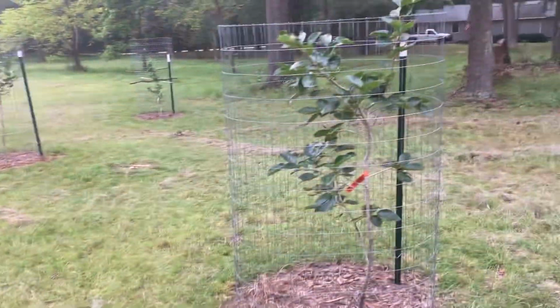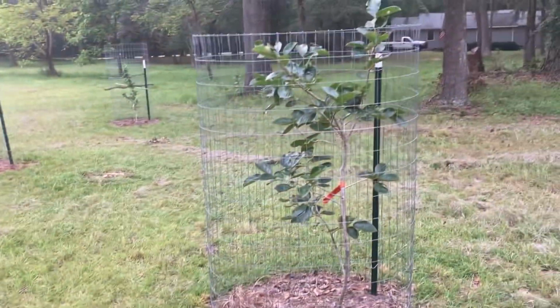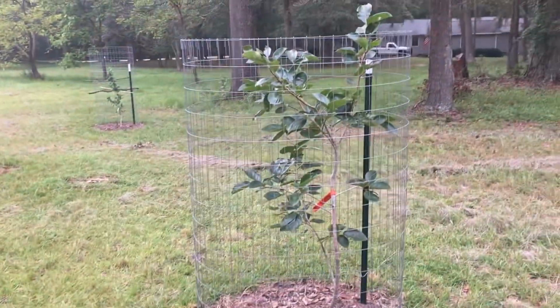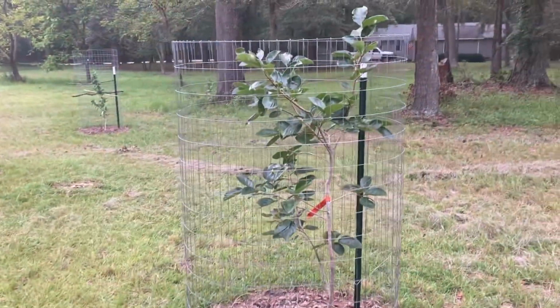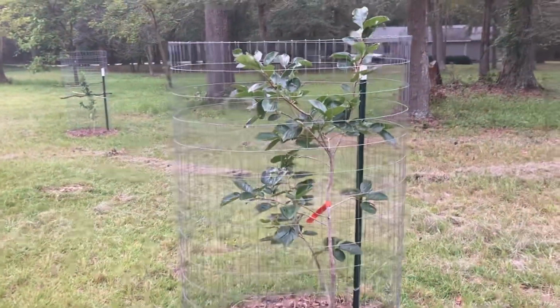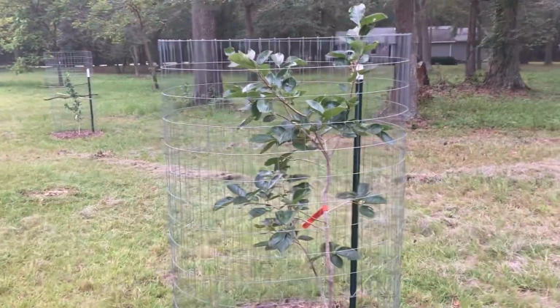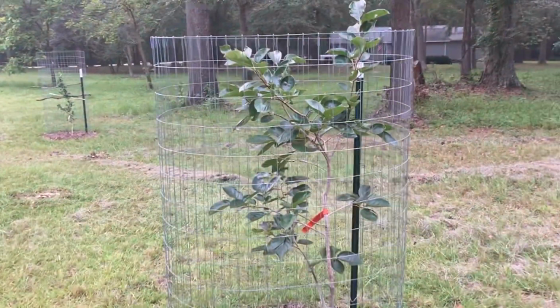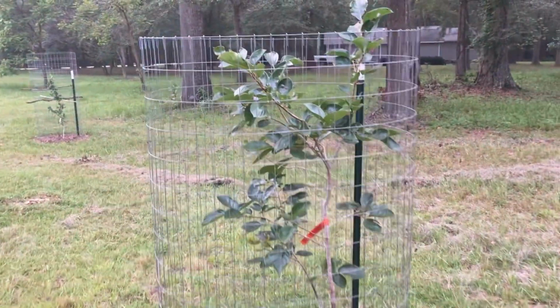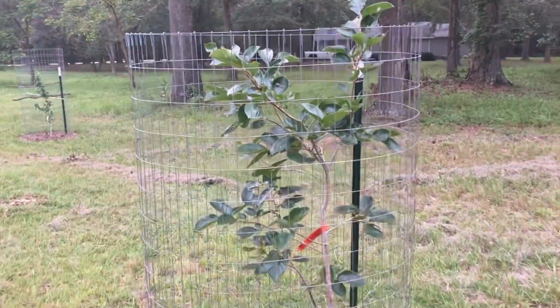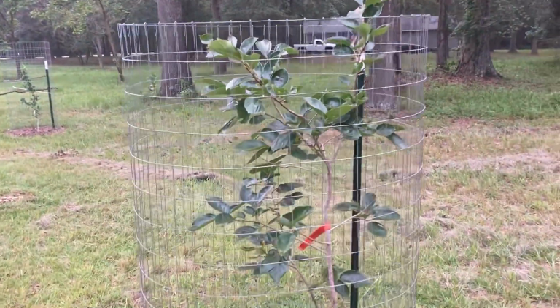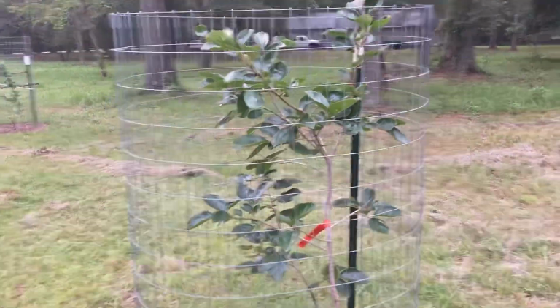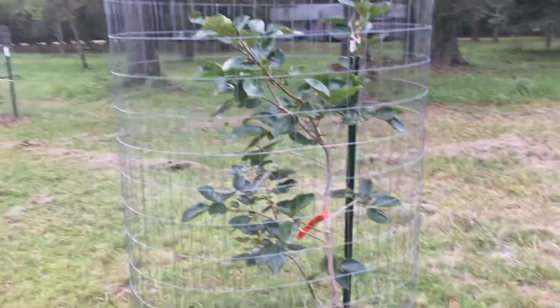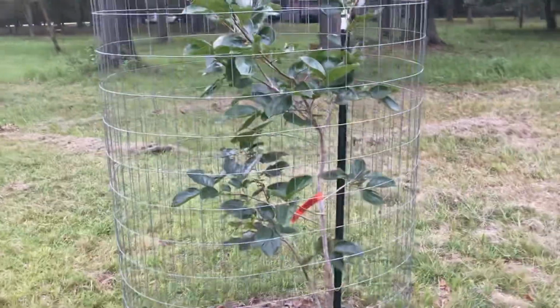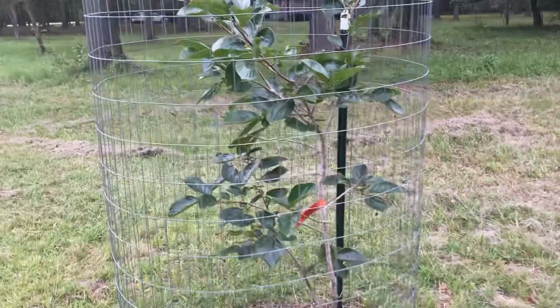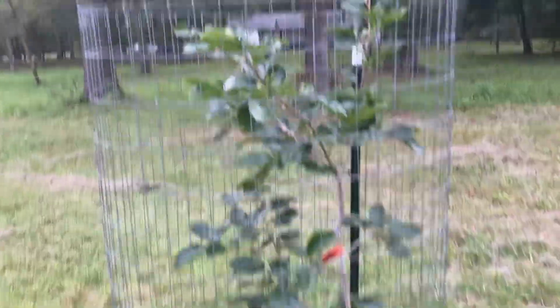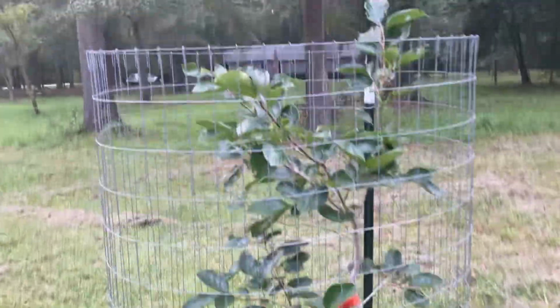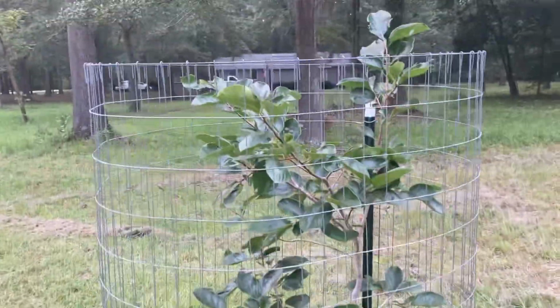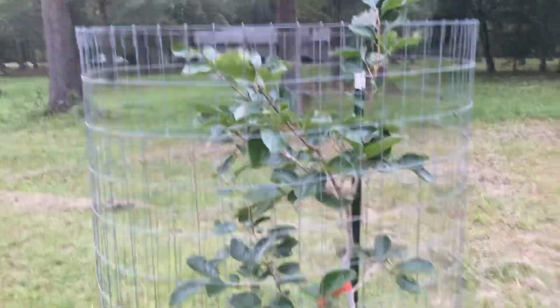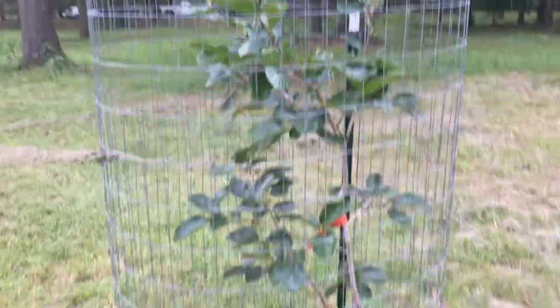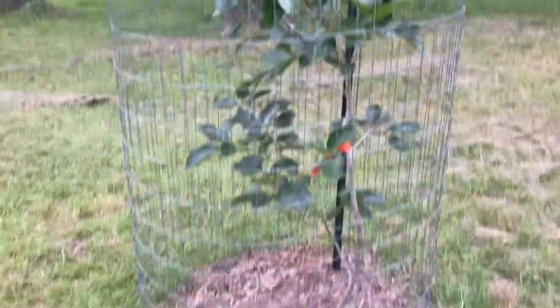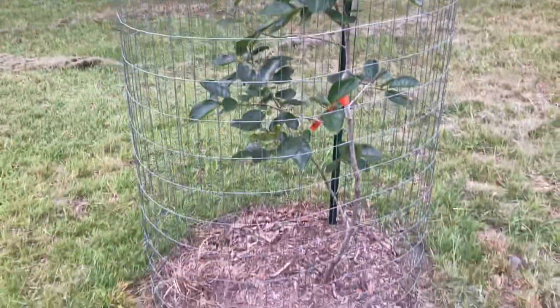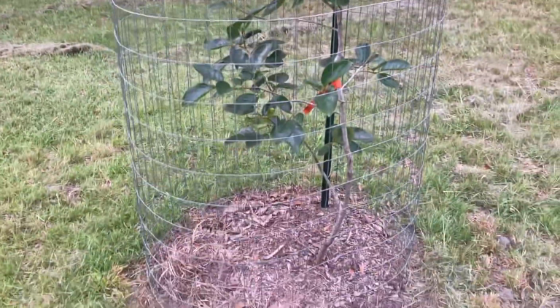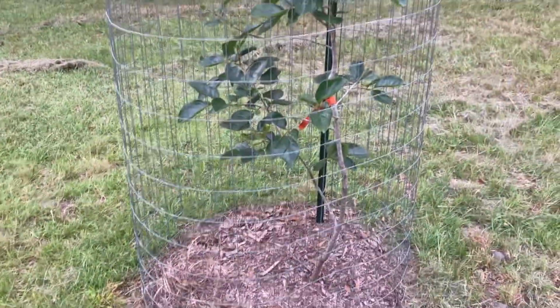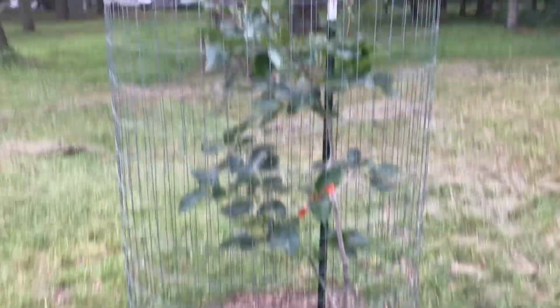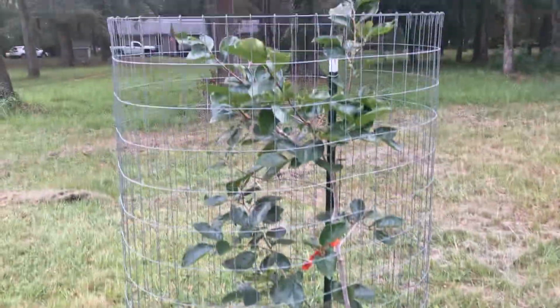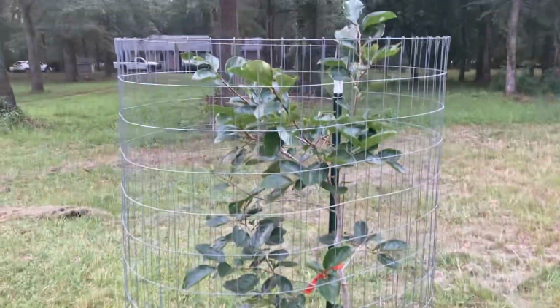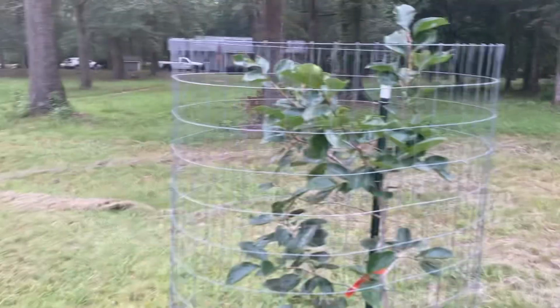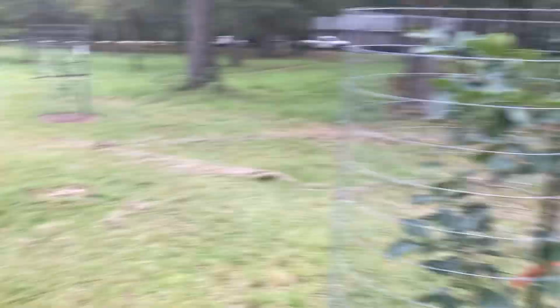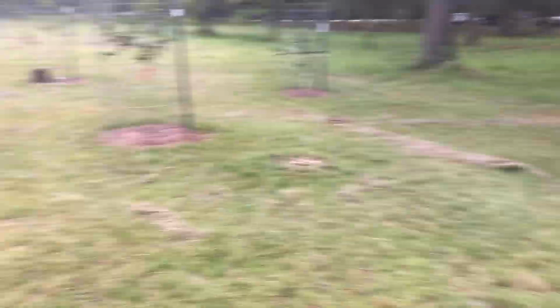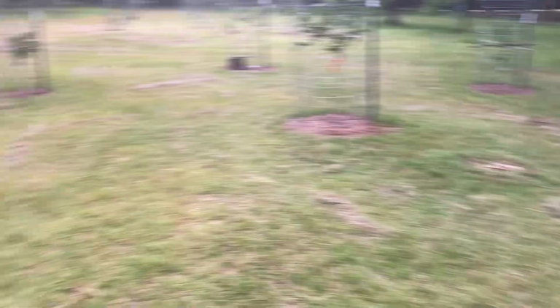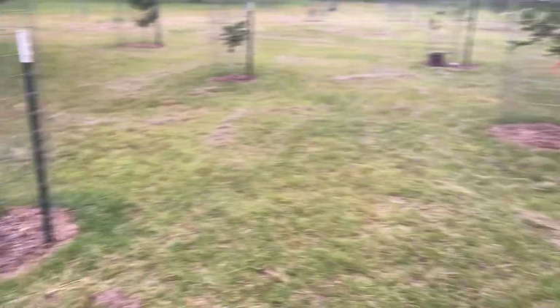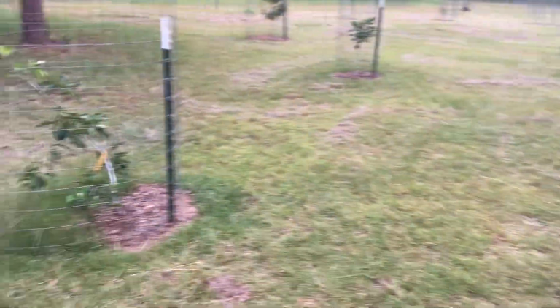We have a Fuyu persimmon. That's doing okay. Didn't produce this year, but that's alright.